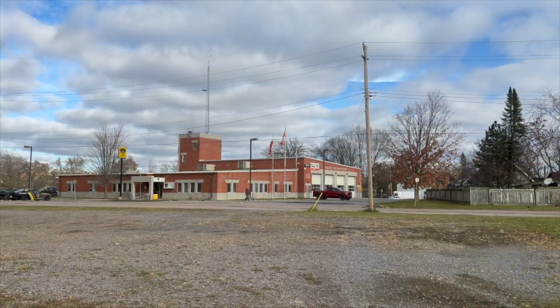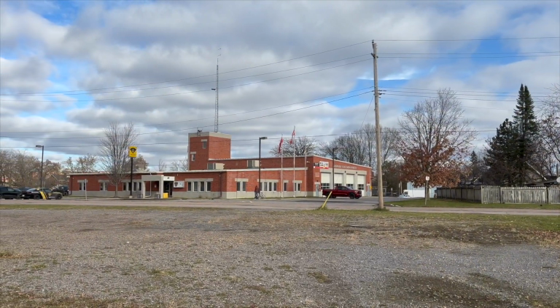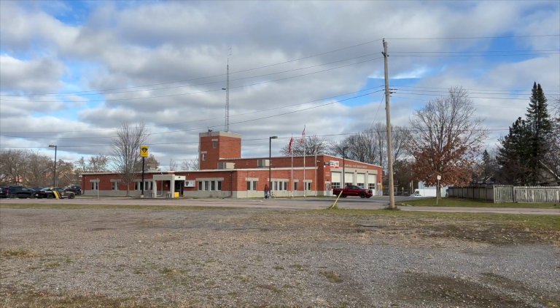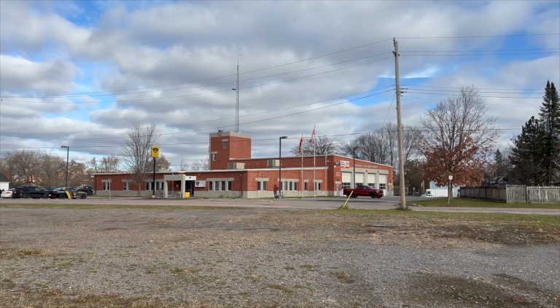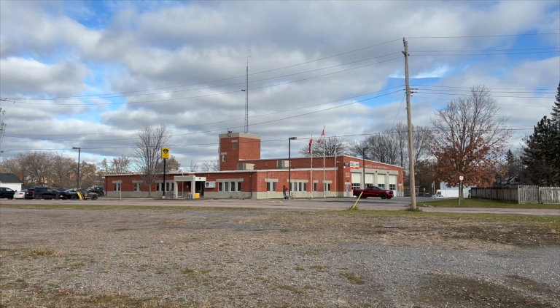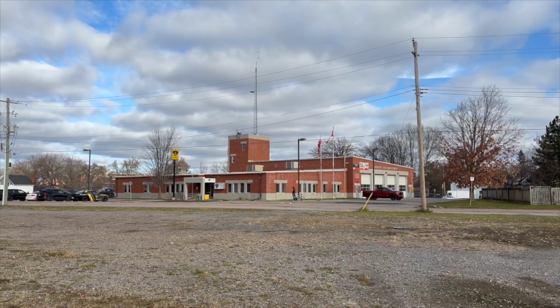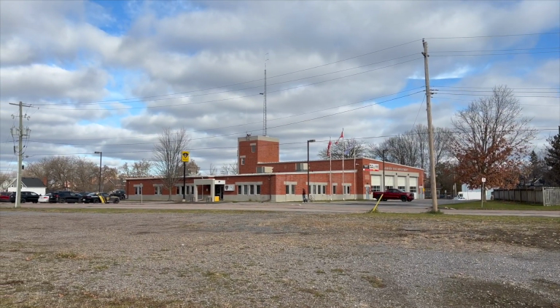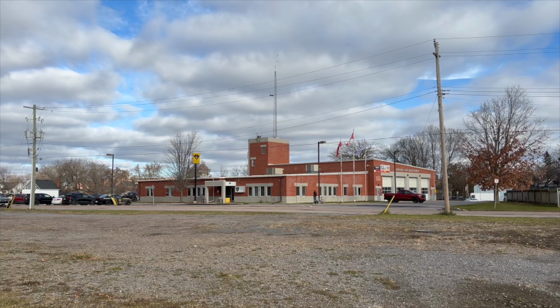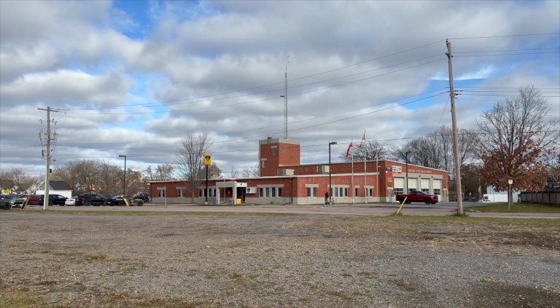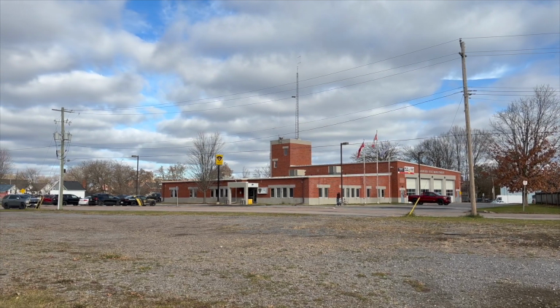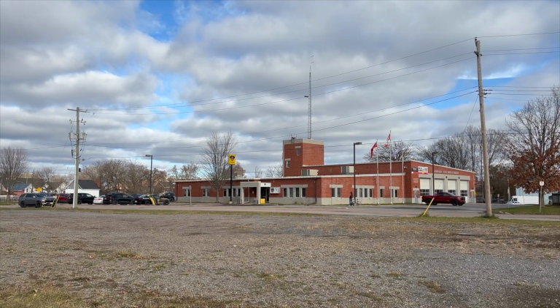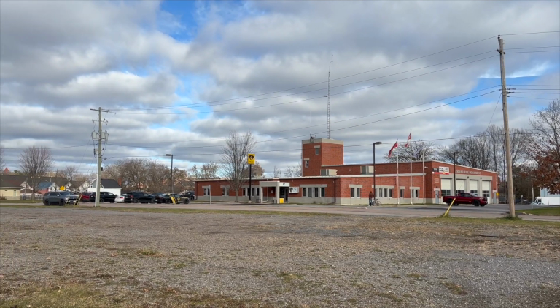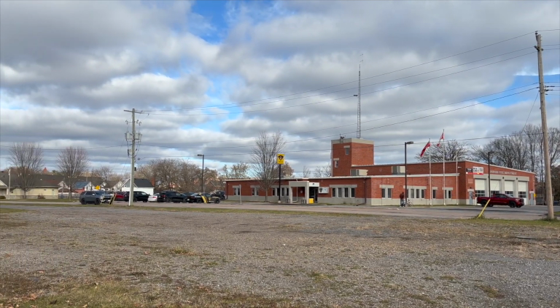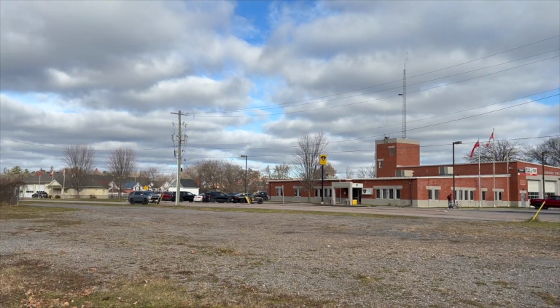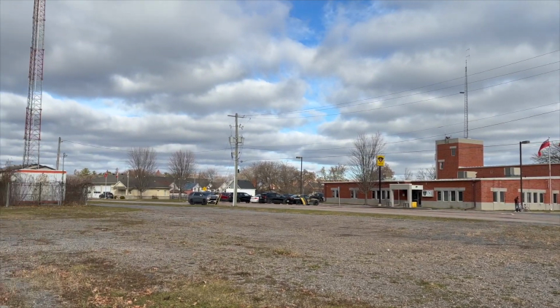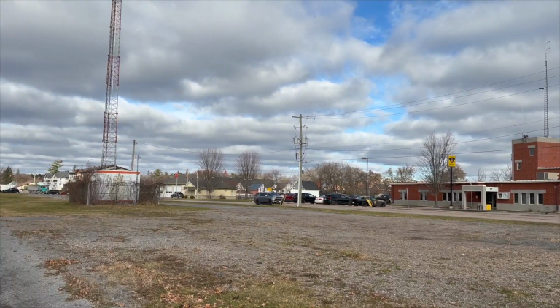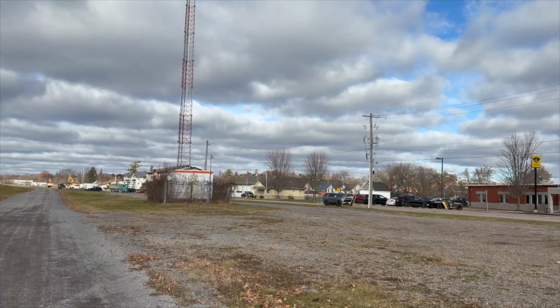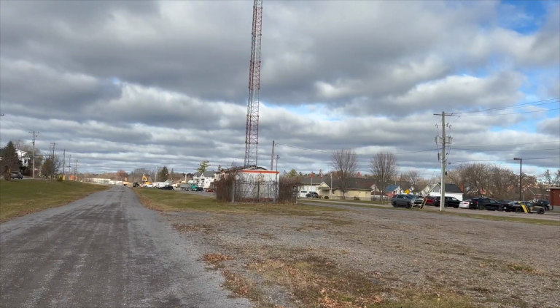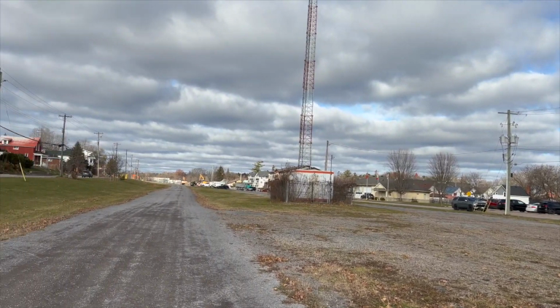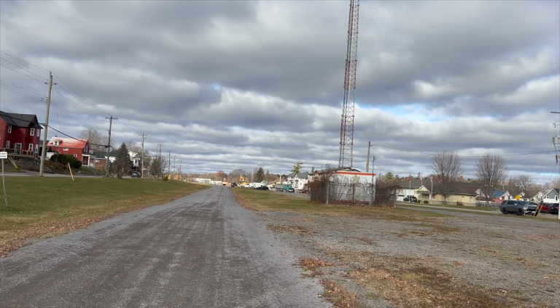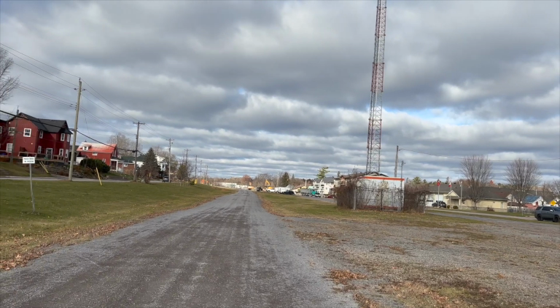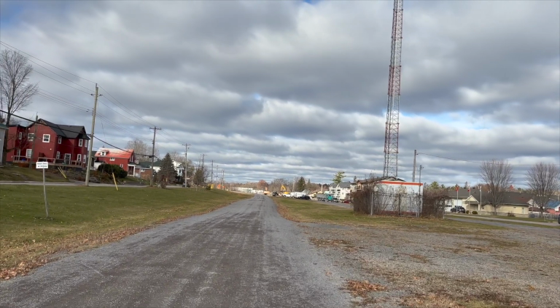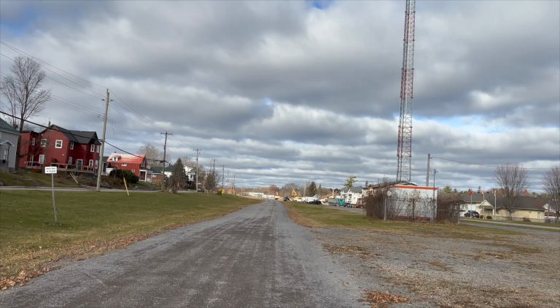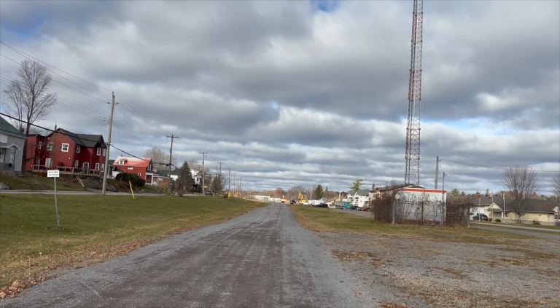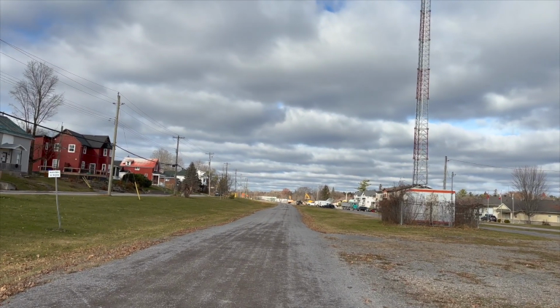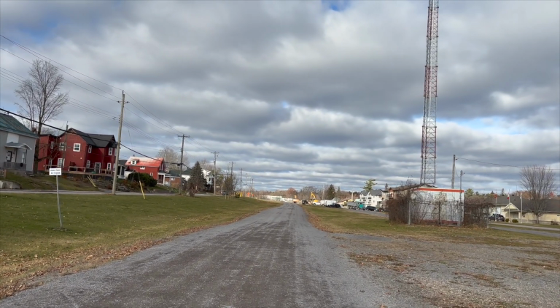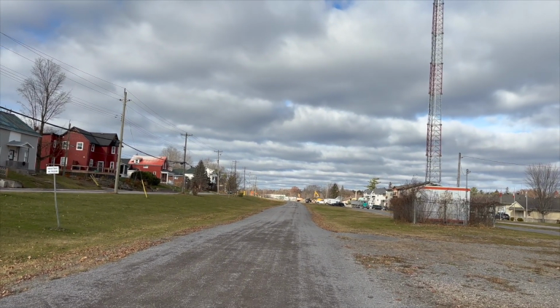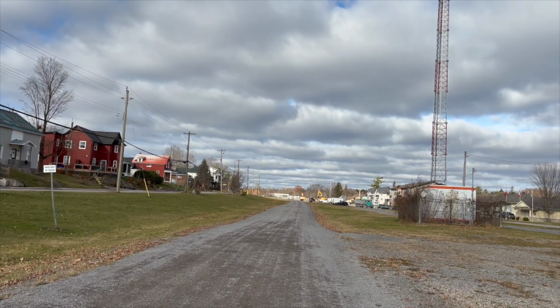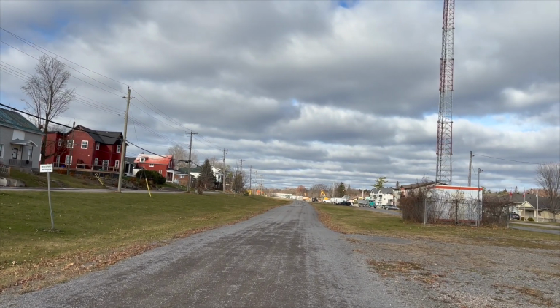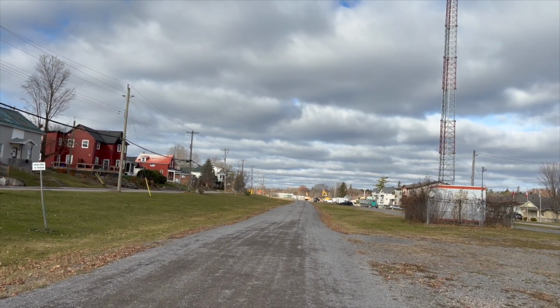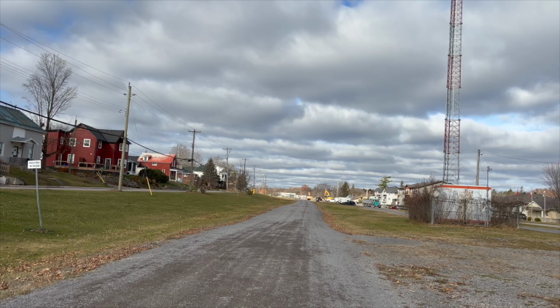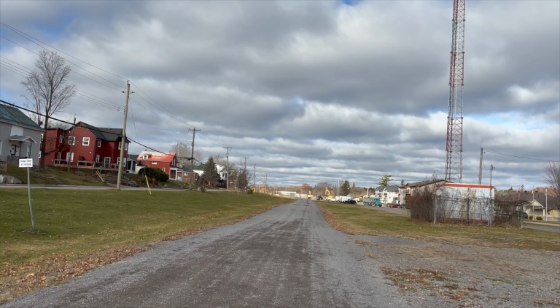Just across the way there is the Arnprior Fire Department and OPP Police Station. And it looks like up there there is some construction happening as well.